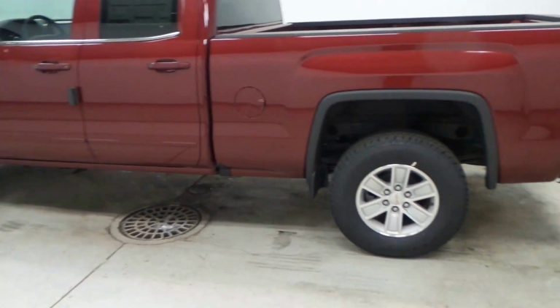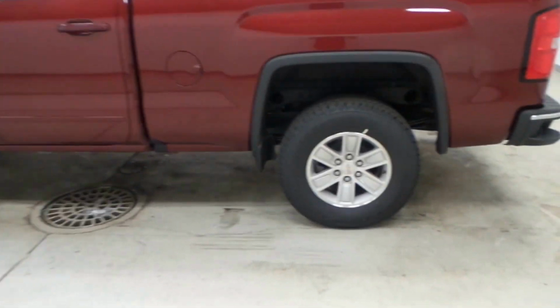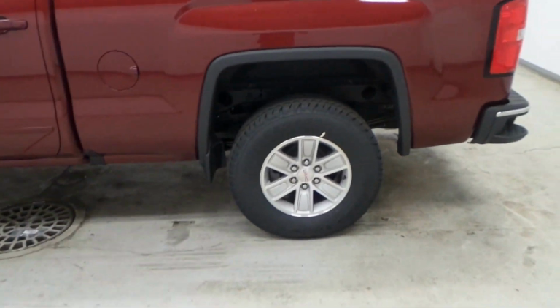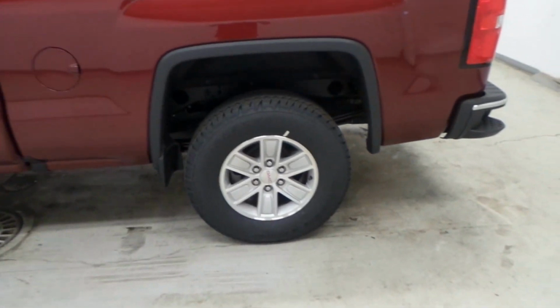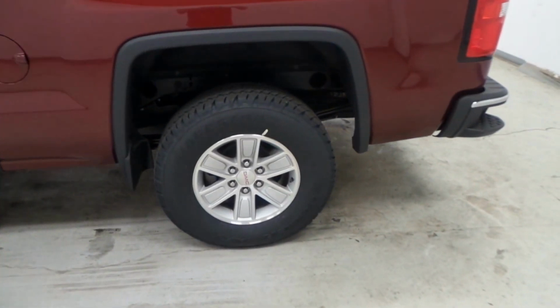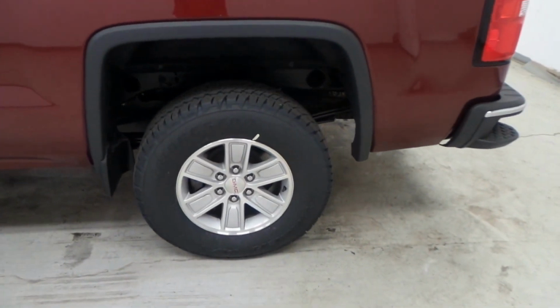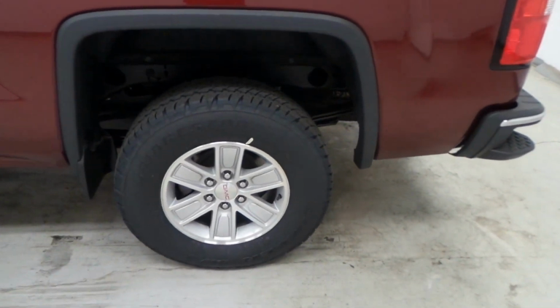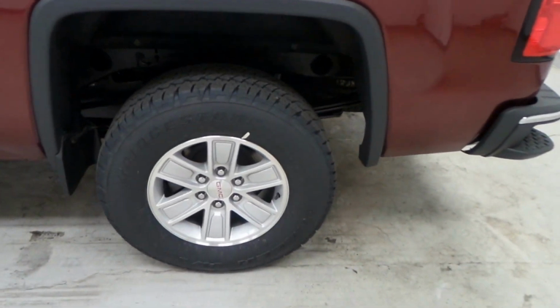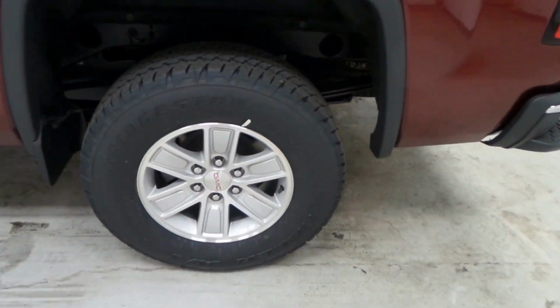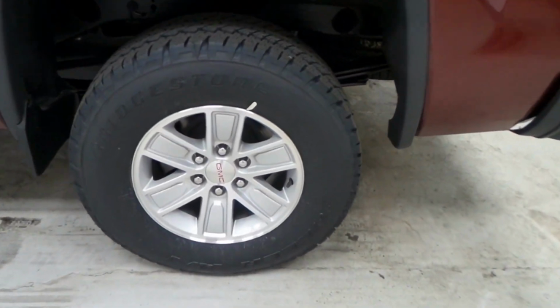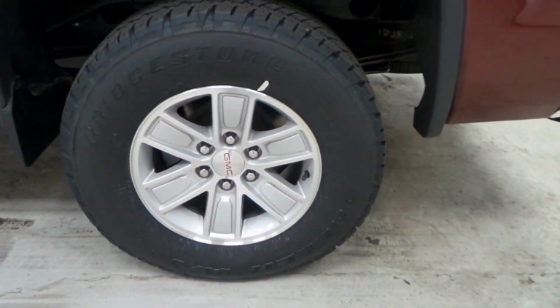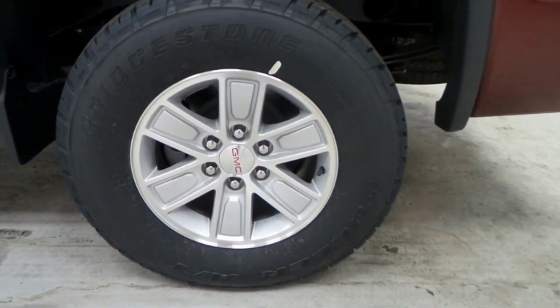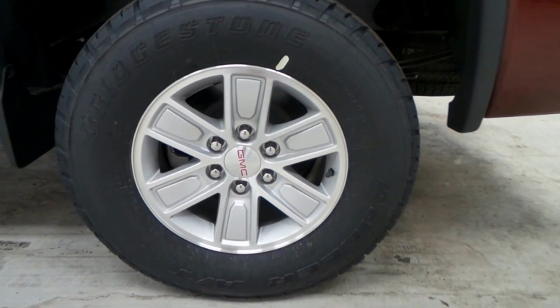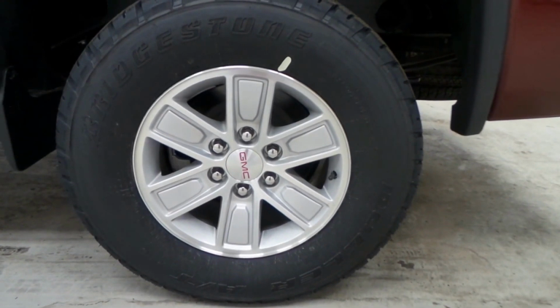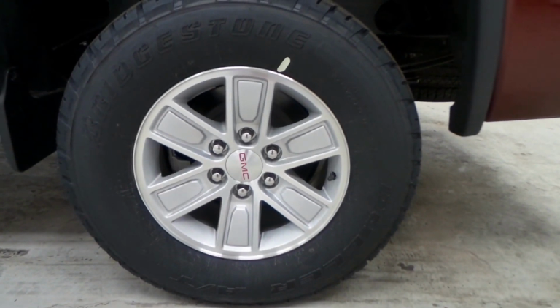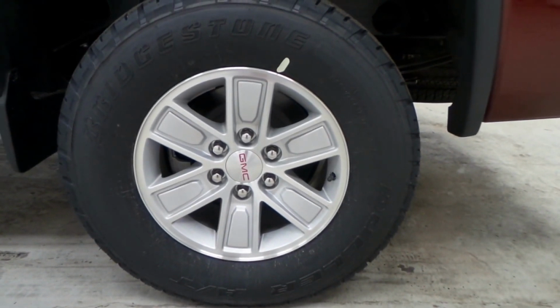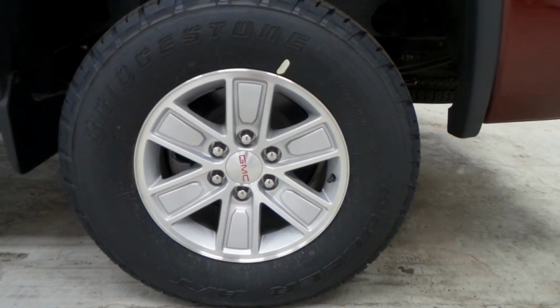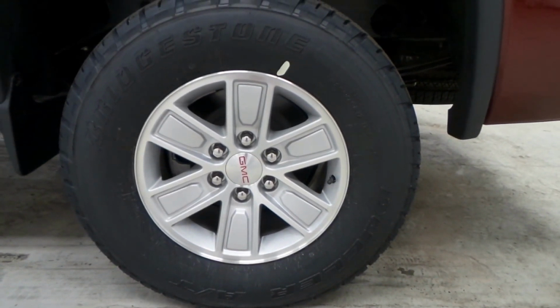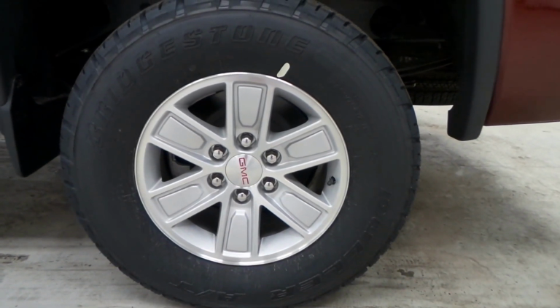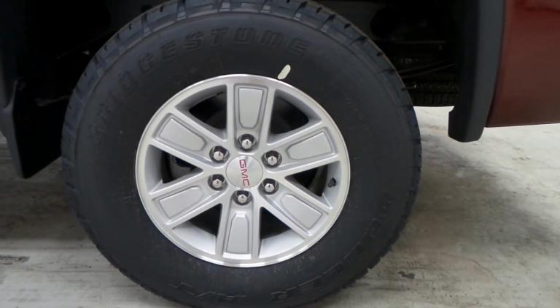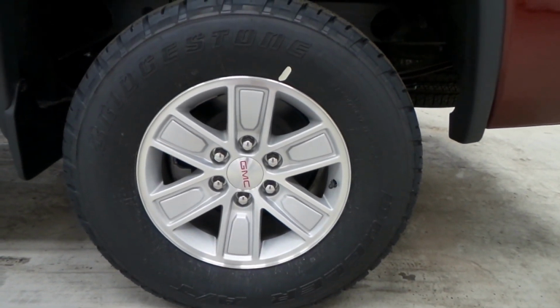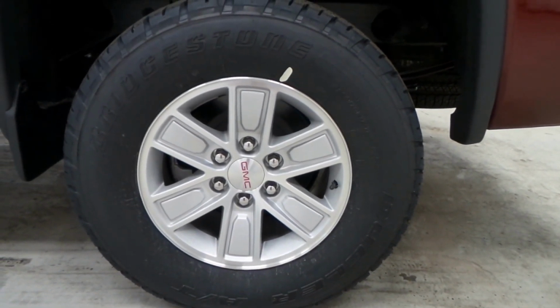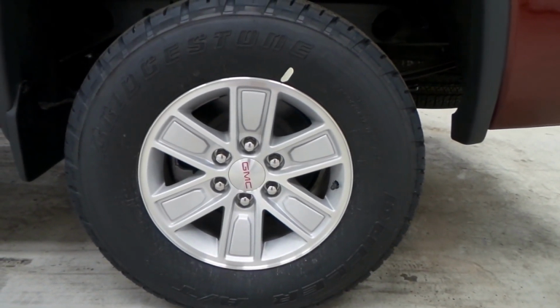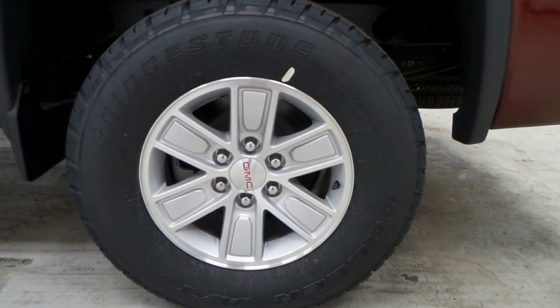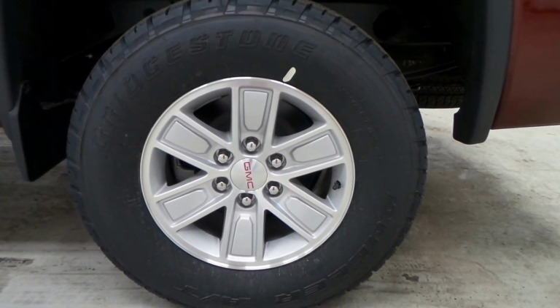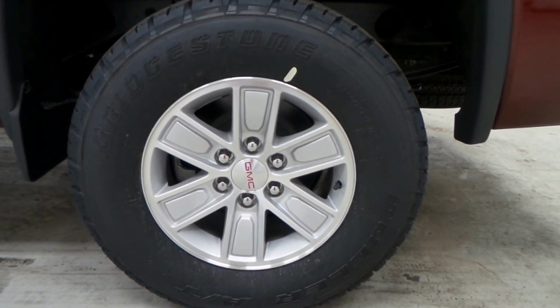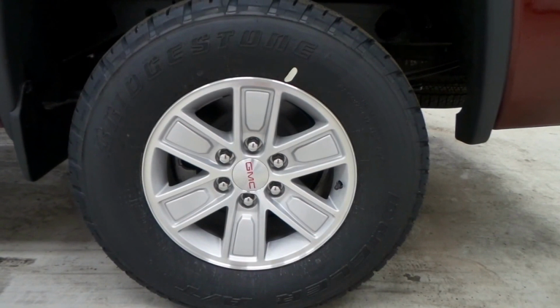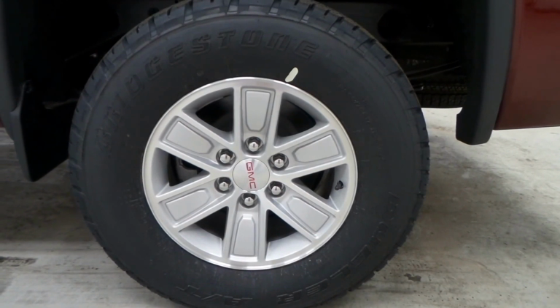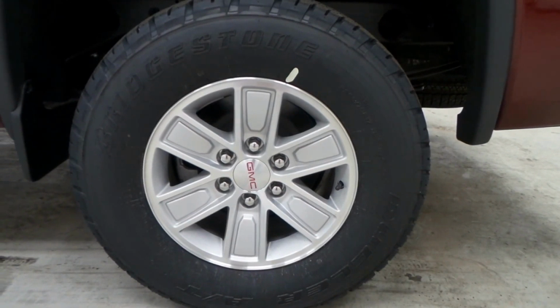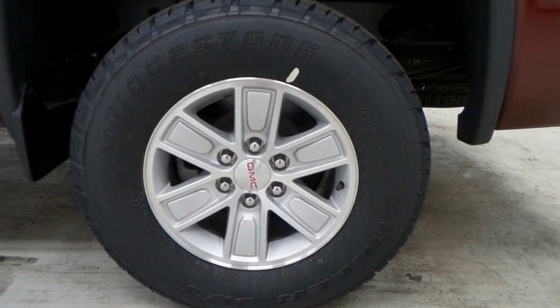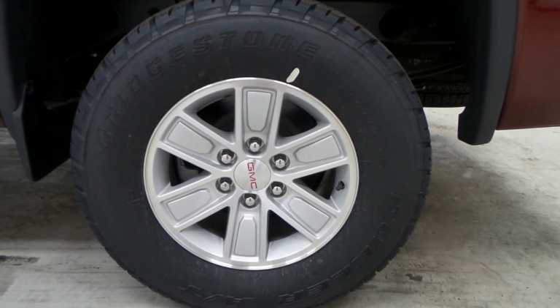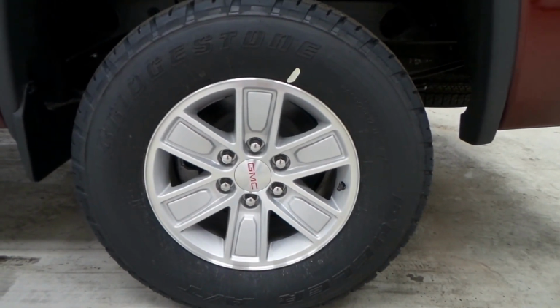These nice big Bridgestone dual over tires, 17 inch alloy rim. Great looking tires.